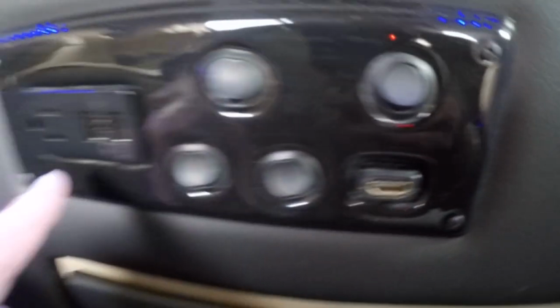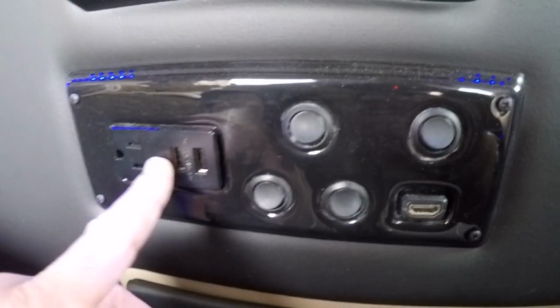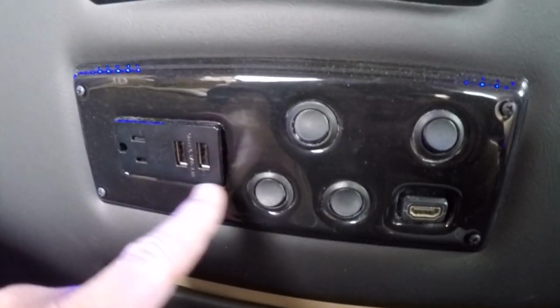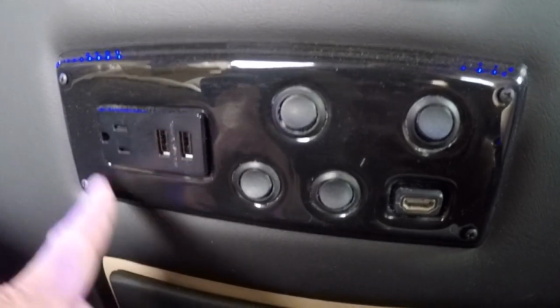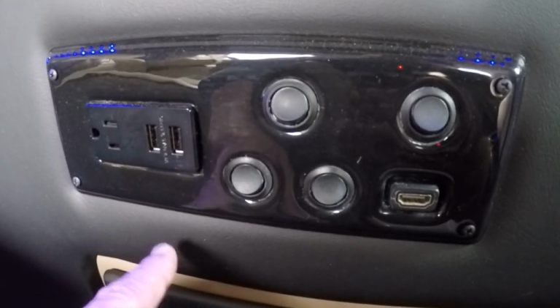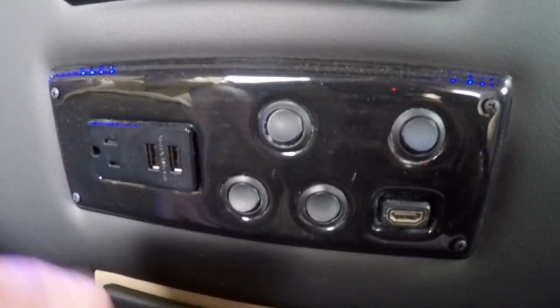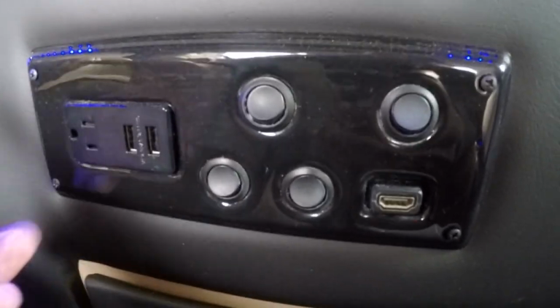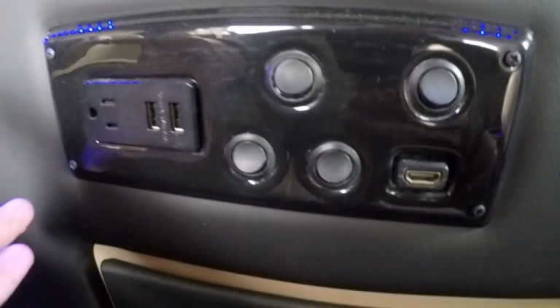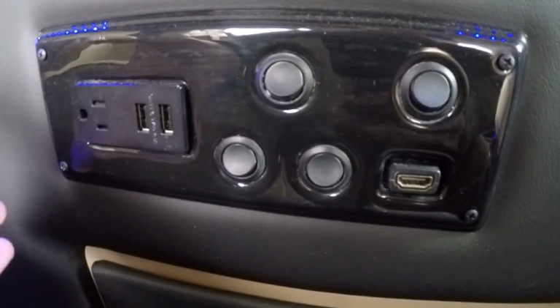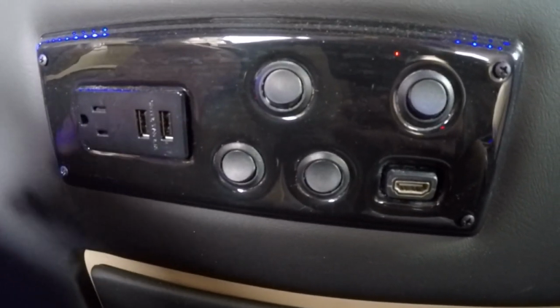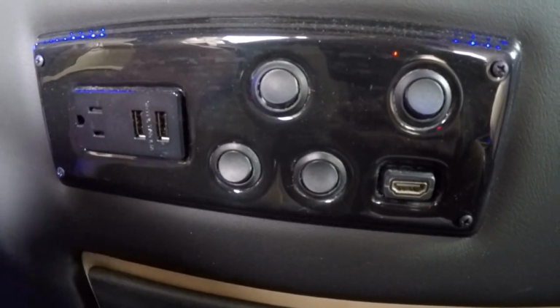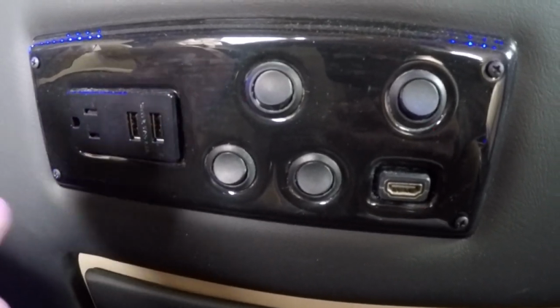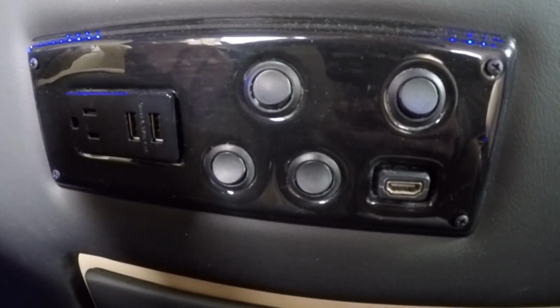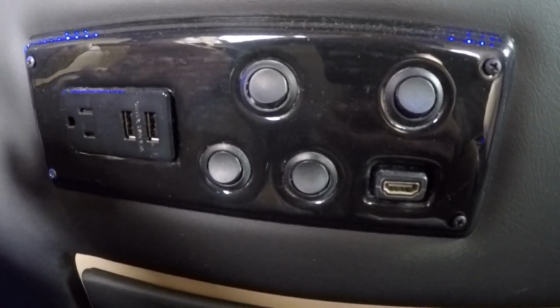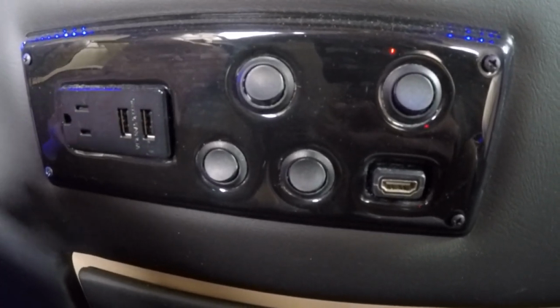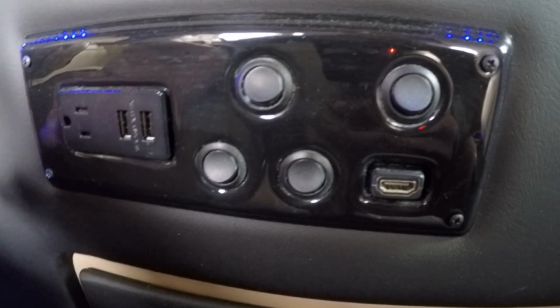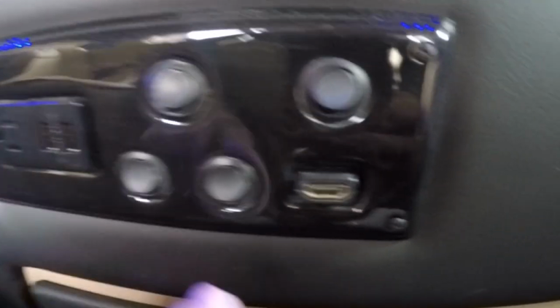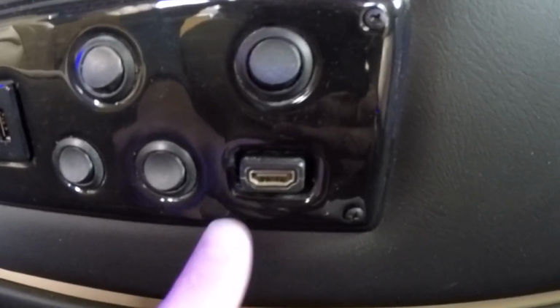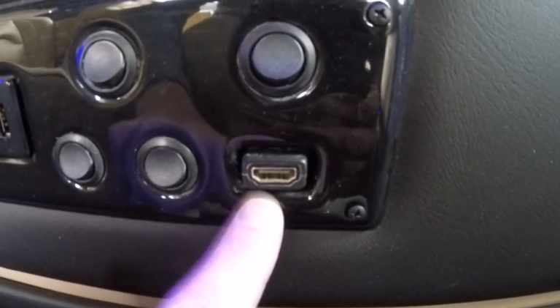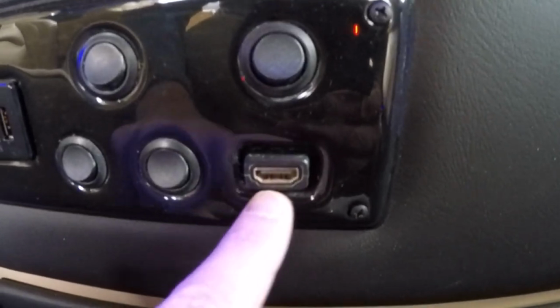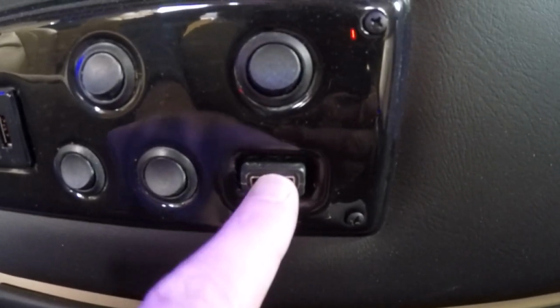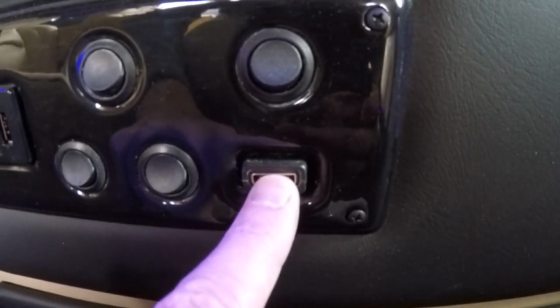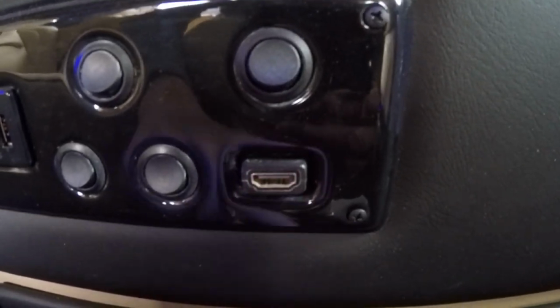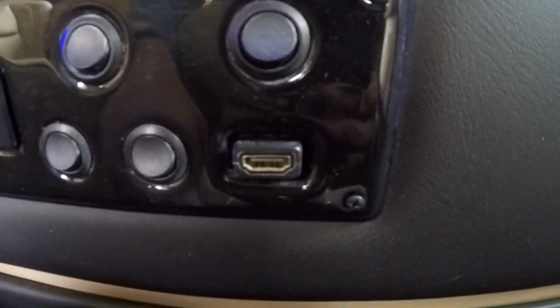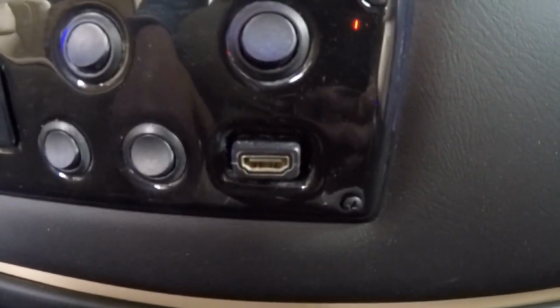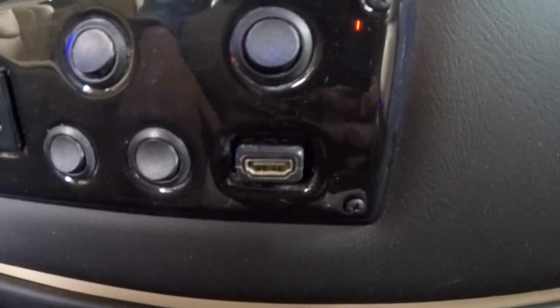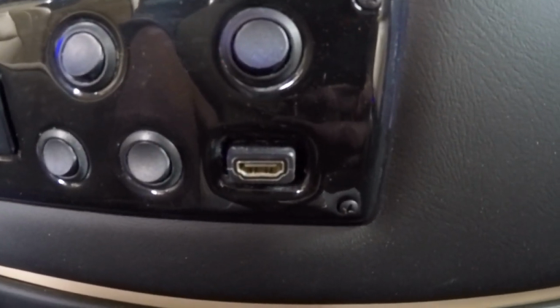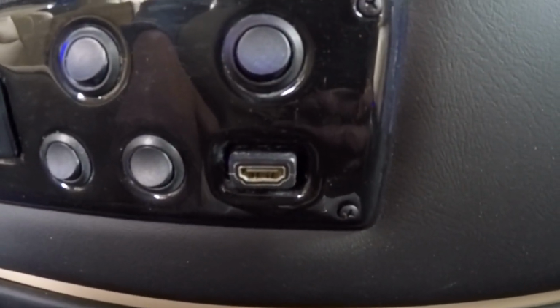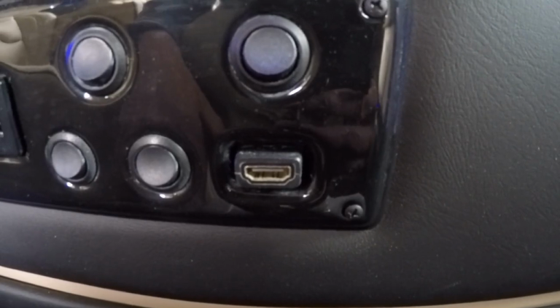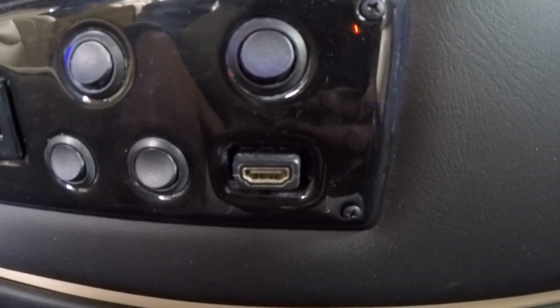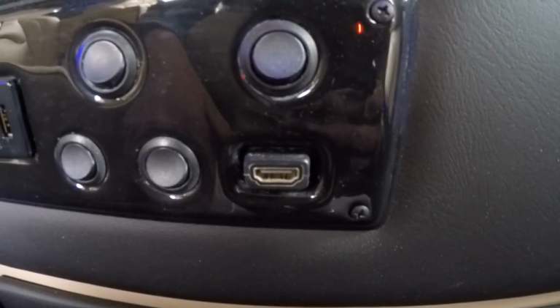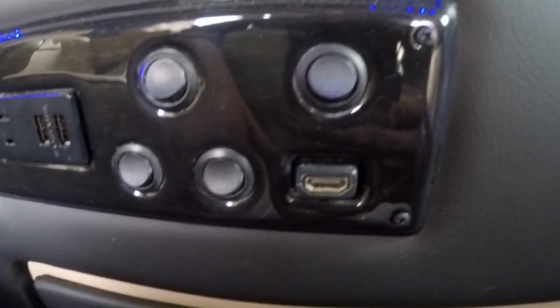There is also an HDMI input. With this setup, you can bring along a PlayStation or anything that uses HDMI connectivity, and you can transfer that image directly to the 20-inch flip-down screen. That's a really cool feature.